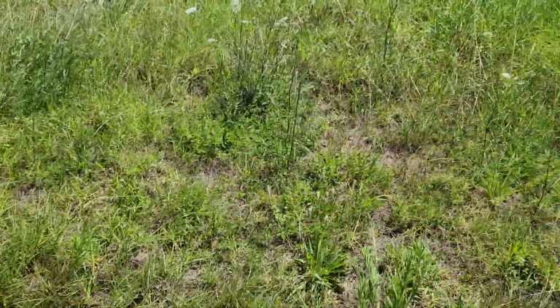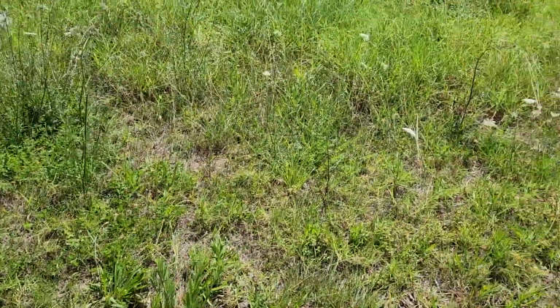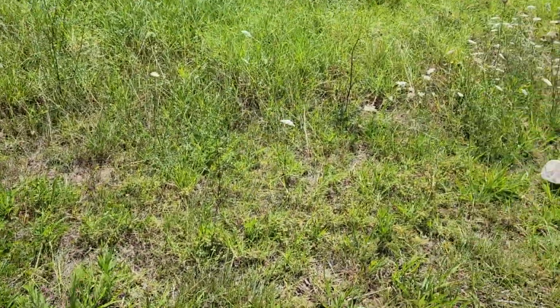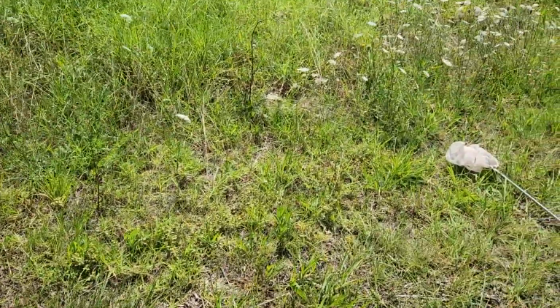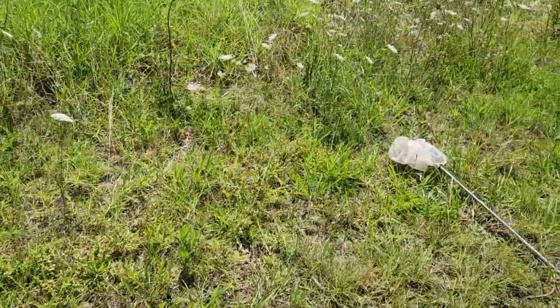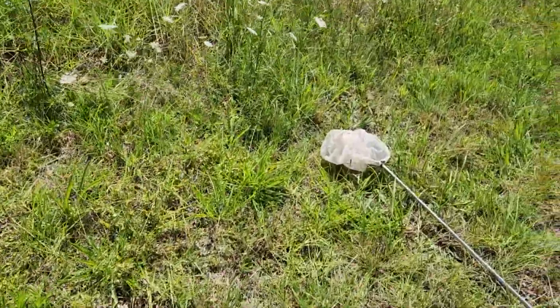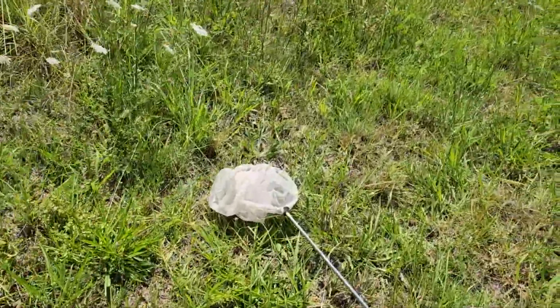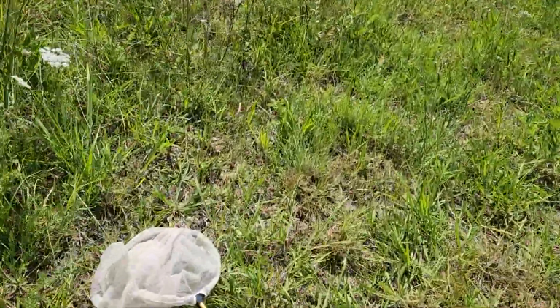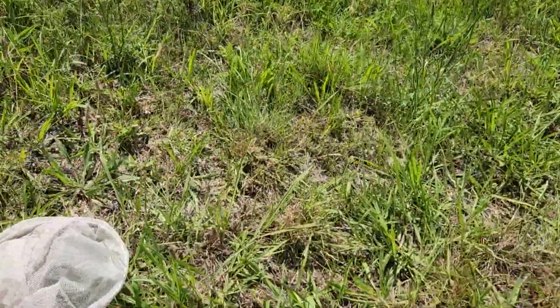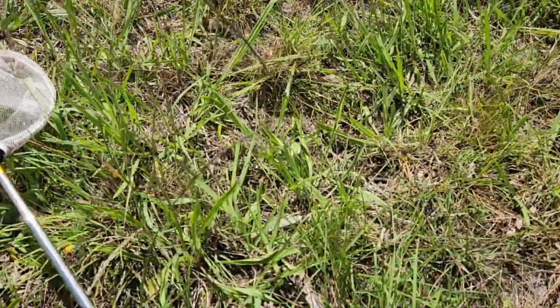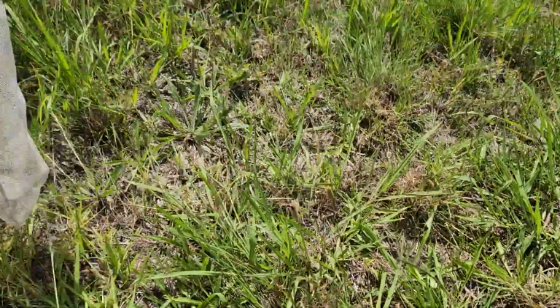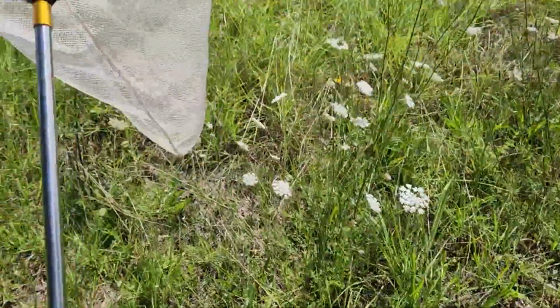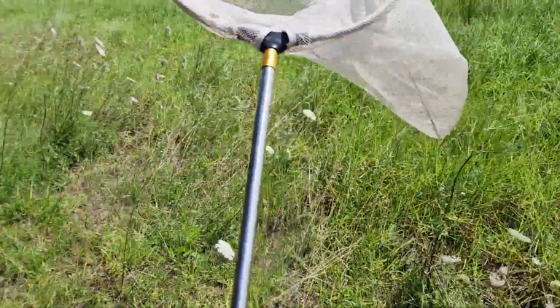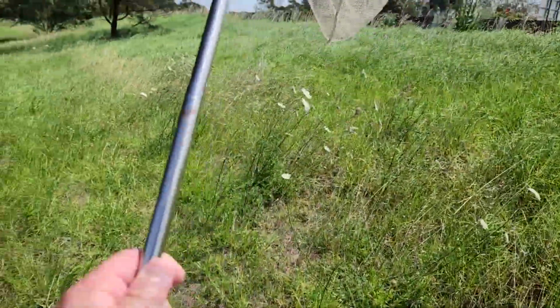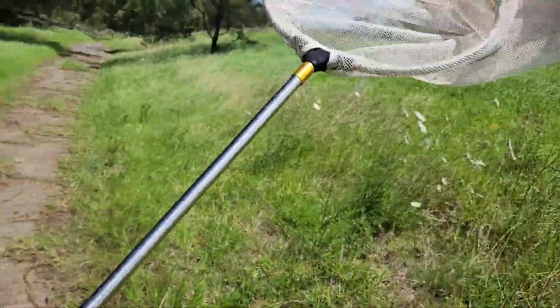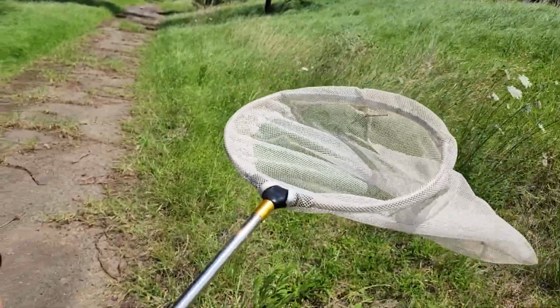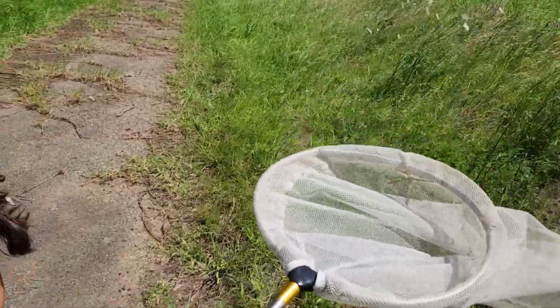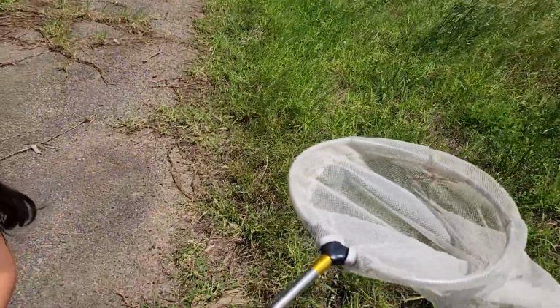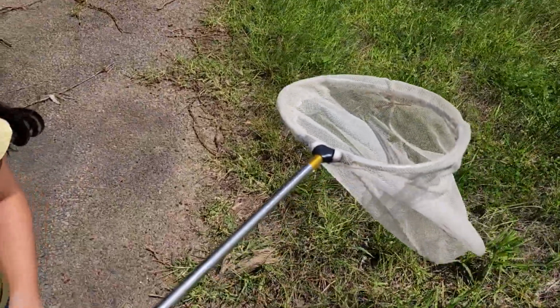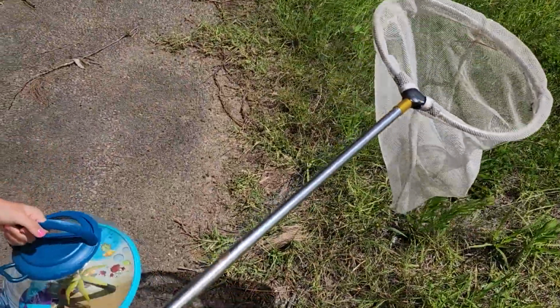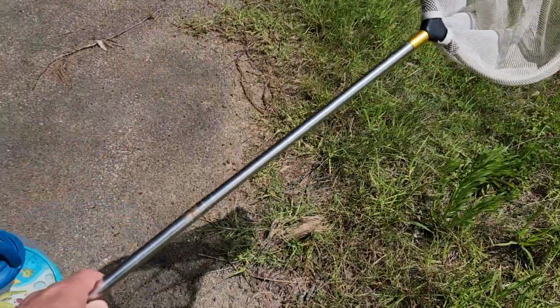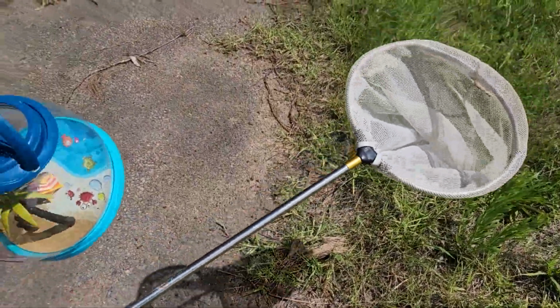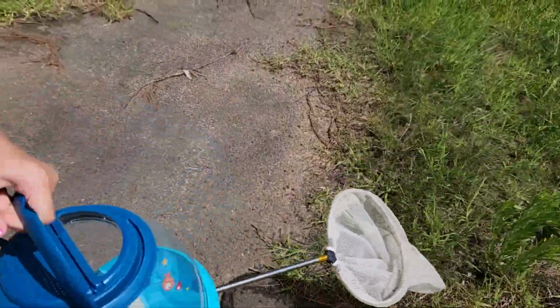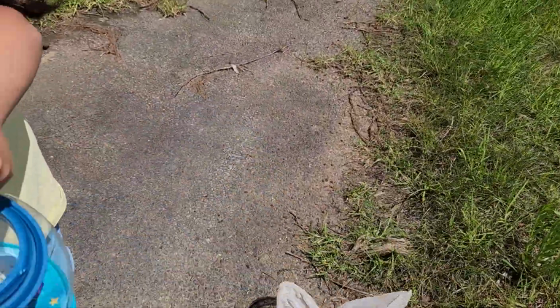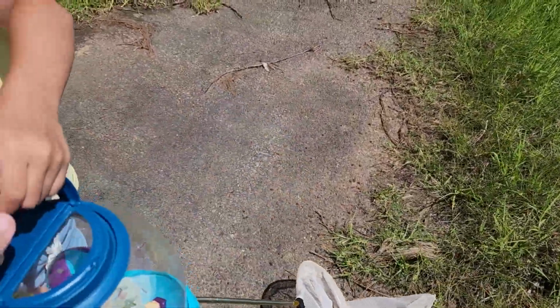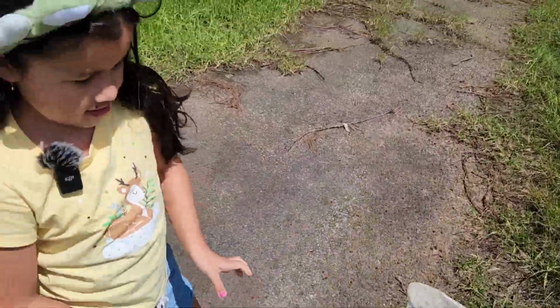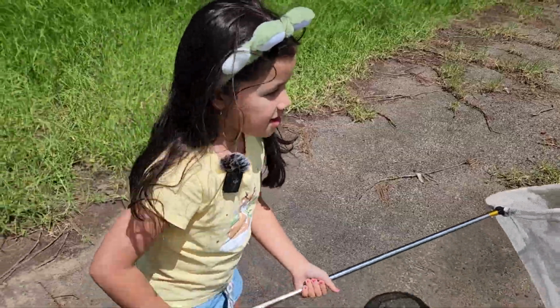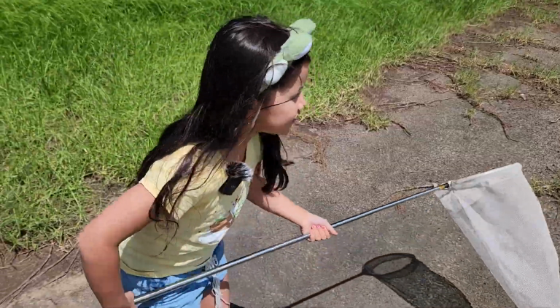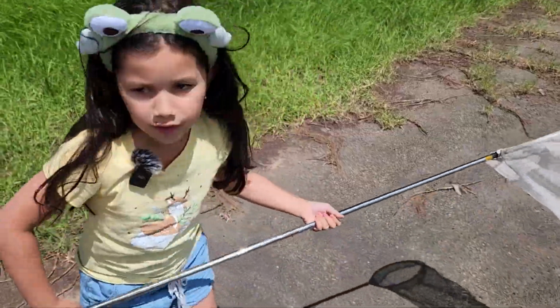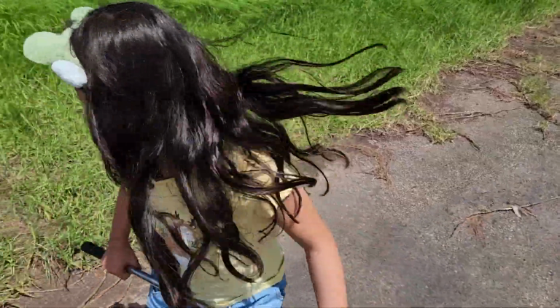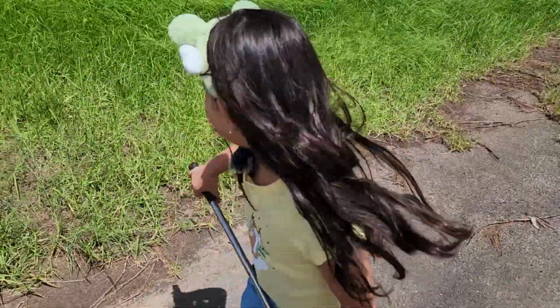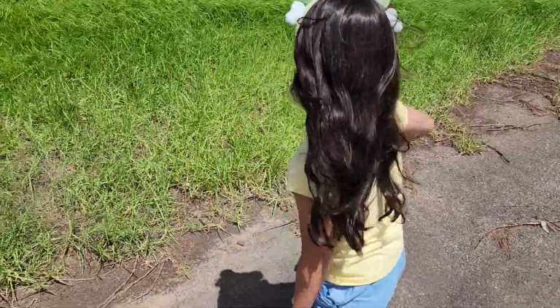Alright, and we've got our little net here. We've got our net. Yep, we've got our net. I'll hold that. Now let's go for a scoop. Go for a scoop.